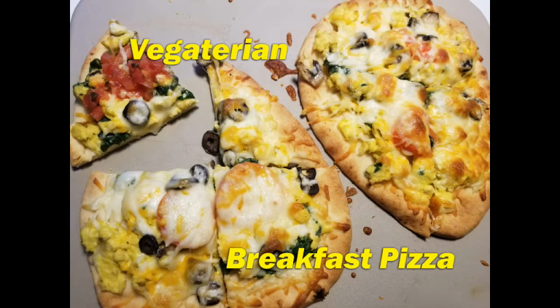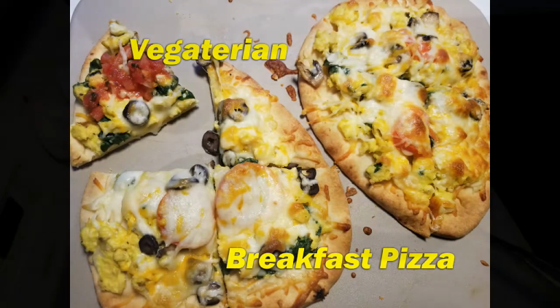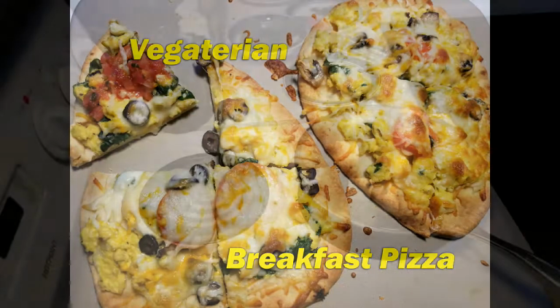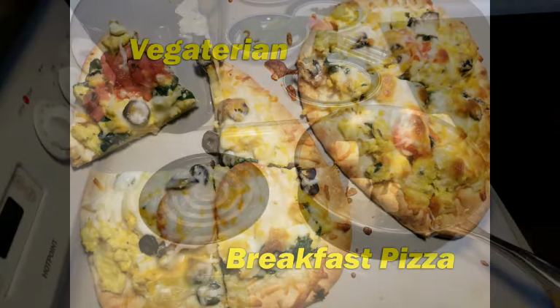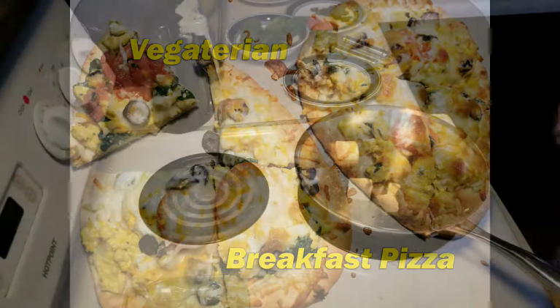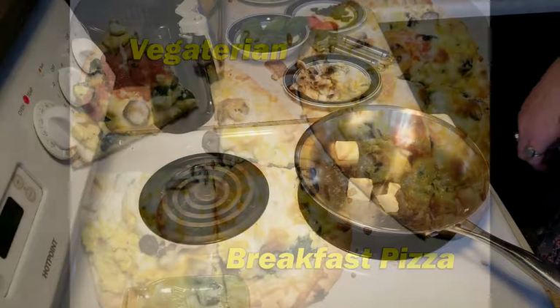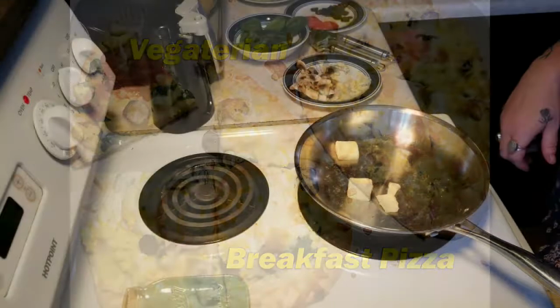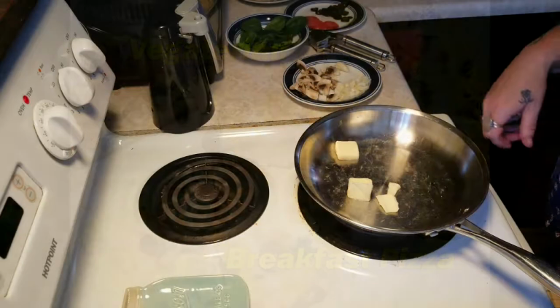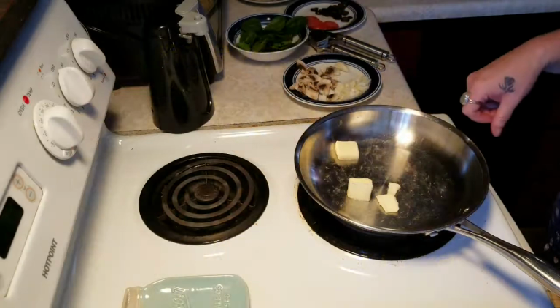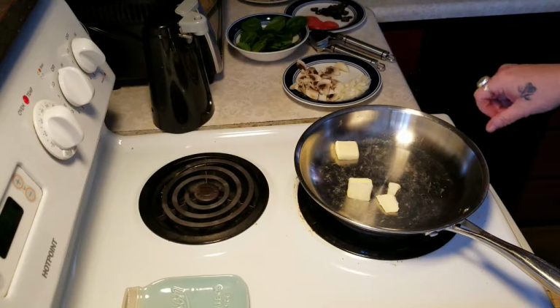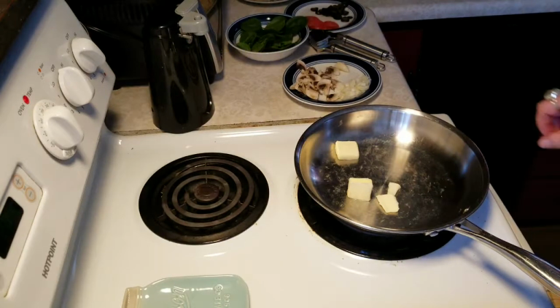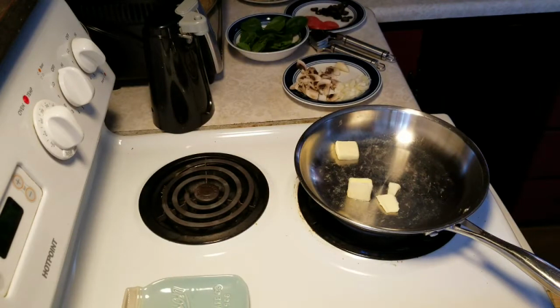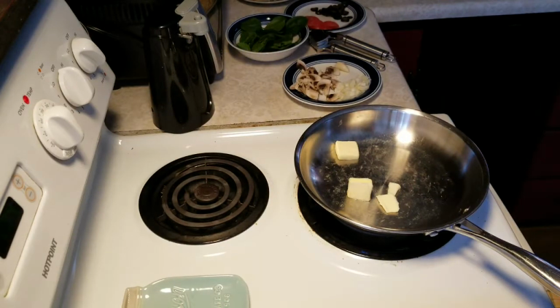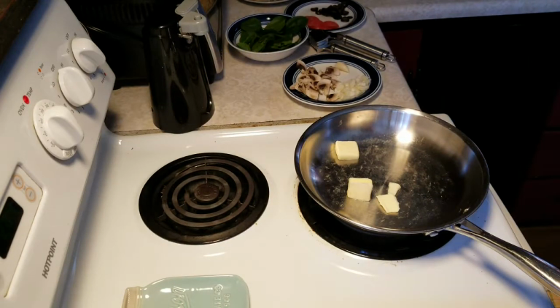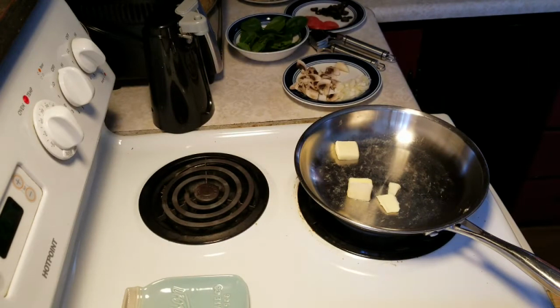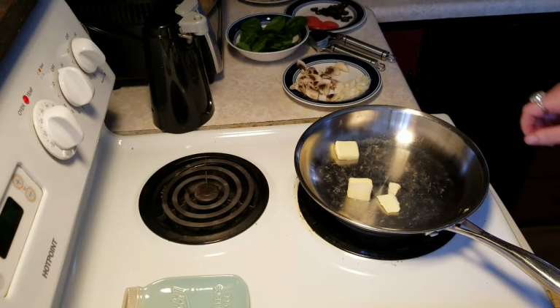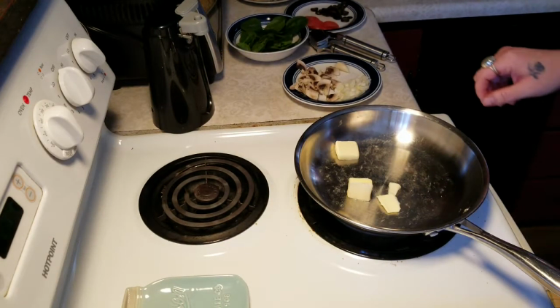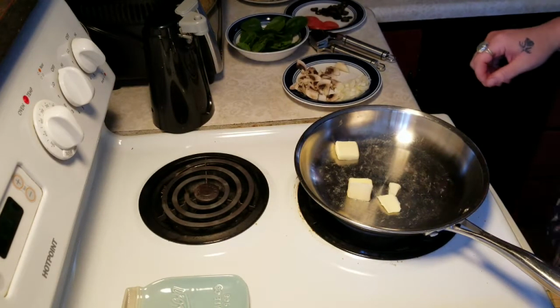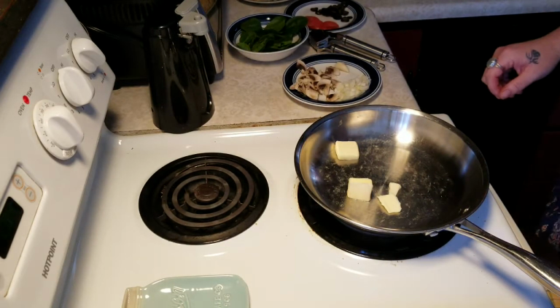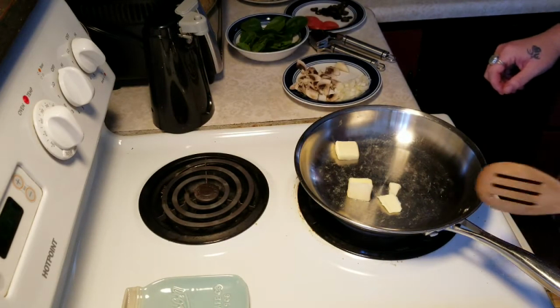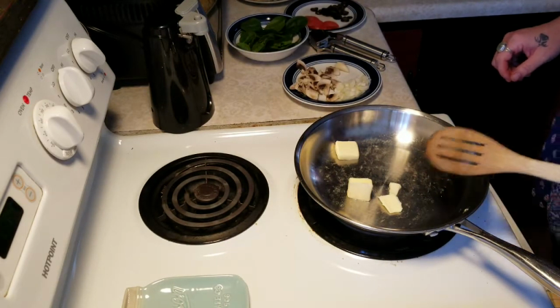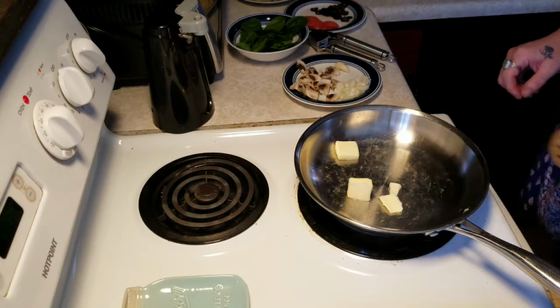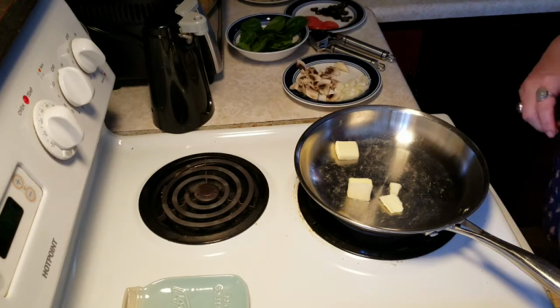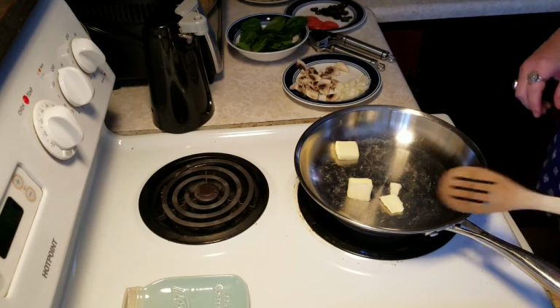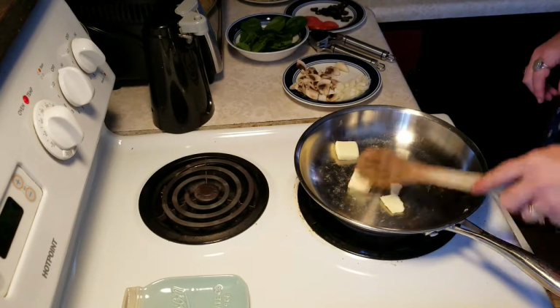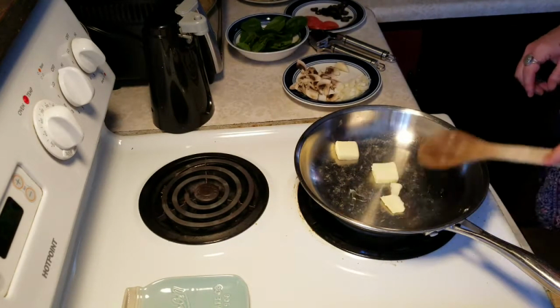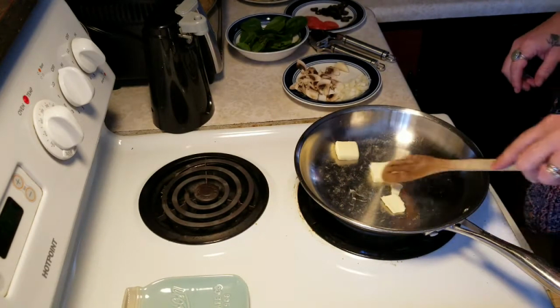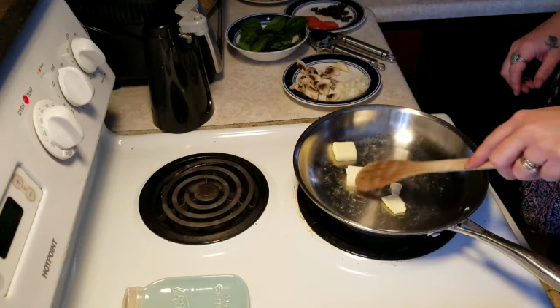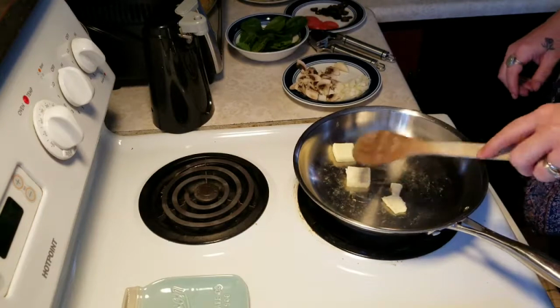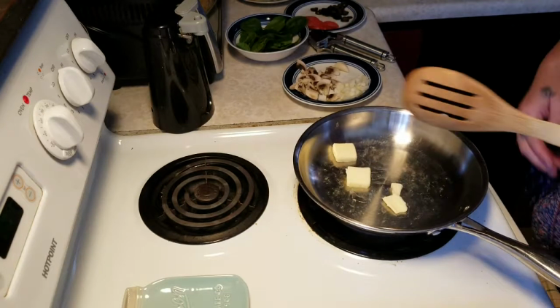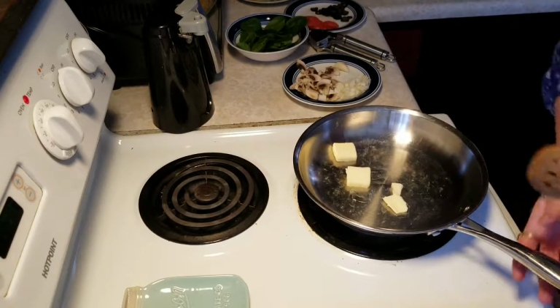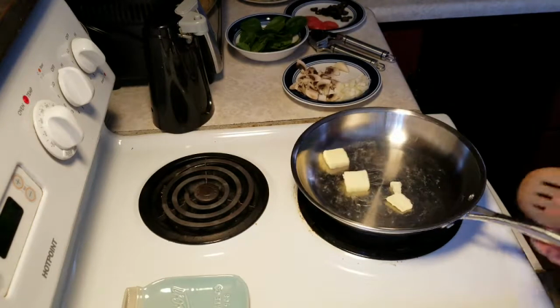Hey everyone, today we are making a vegetarian breakfast pizza. I just love these, they're super delicious.